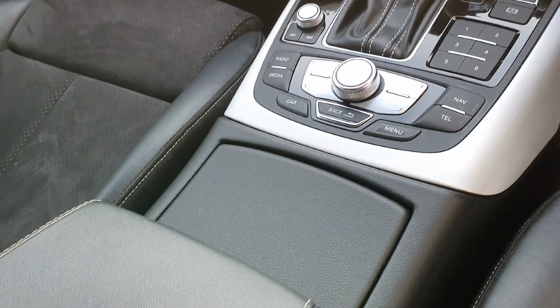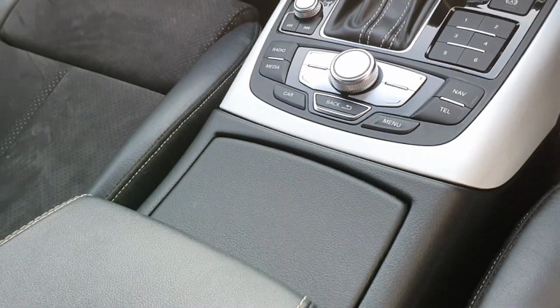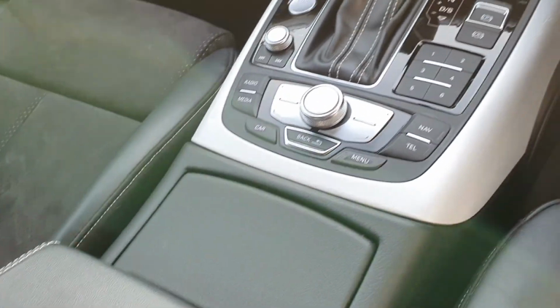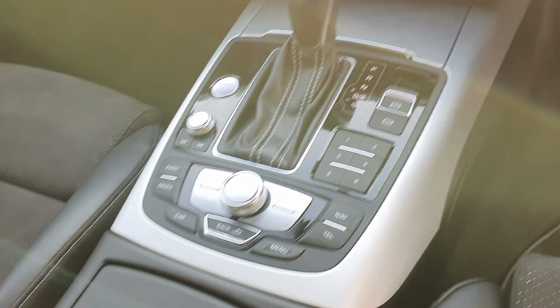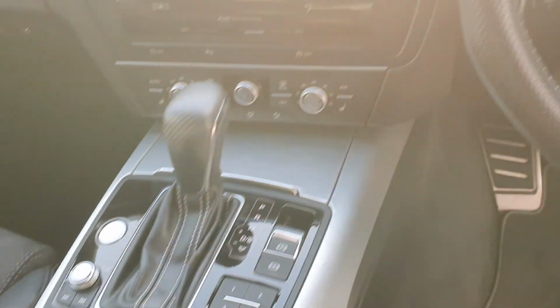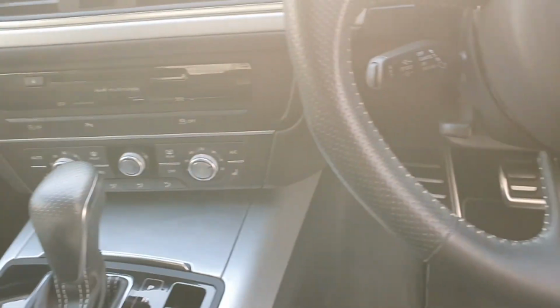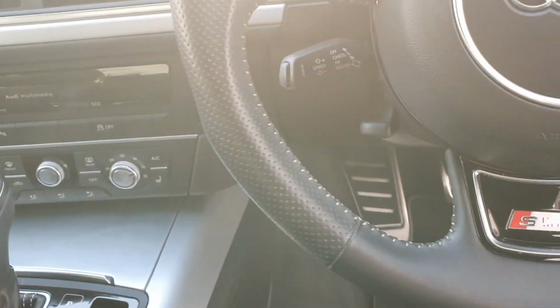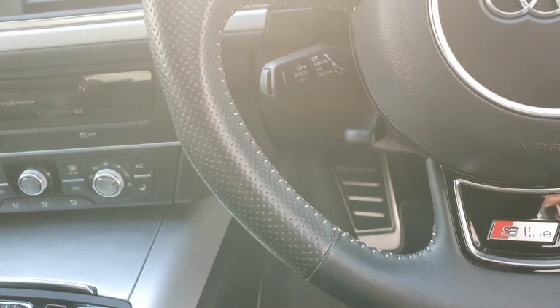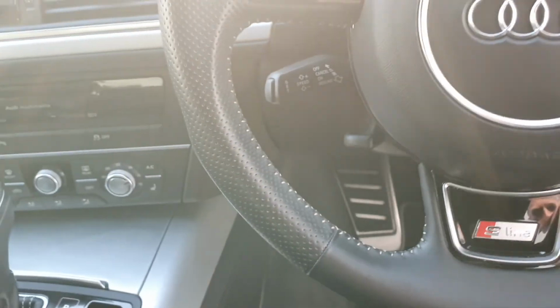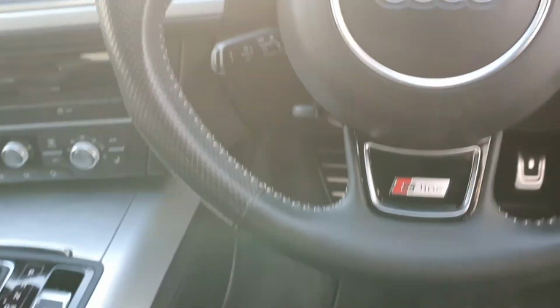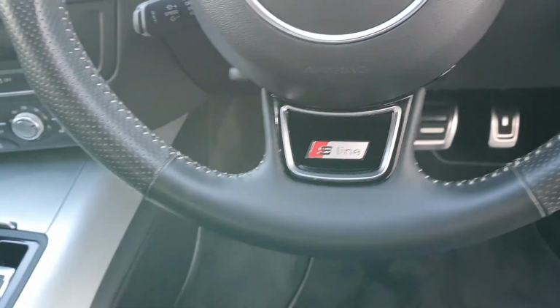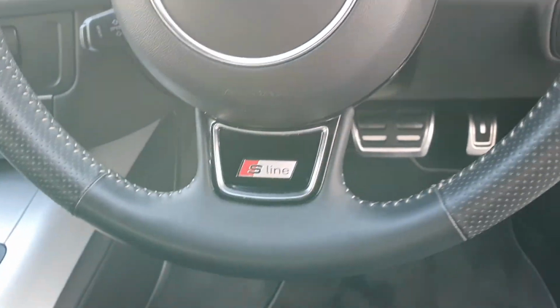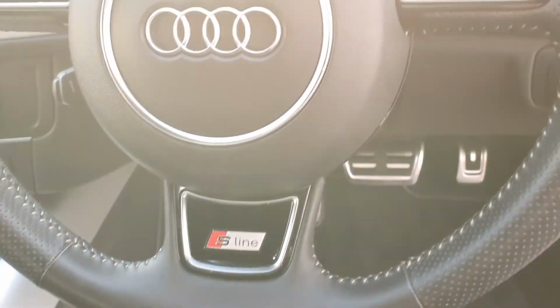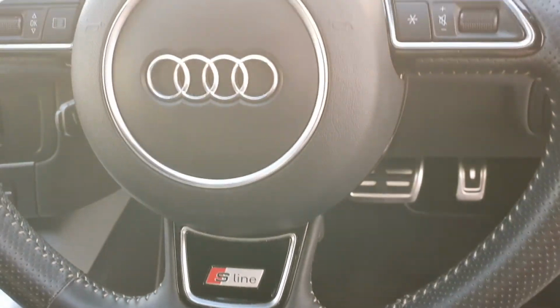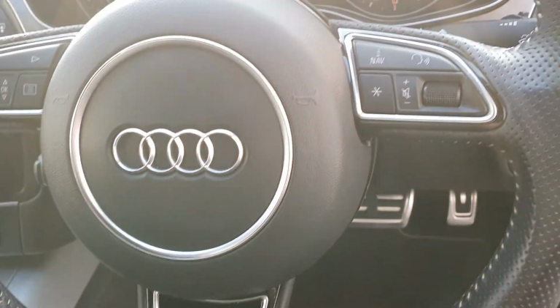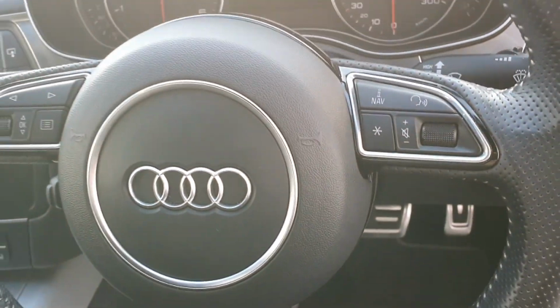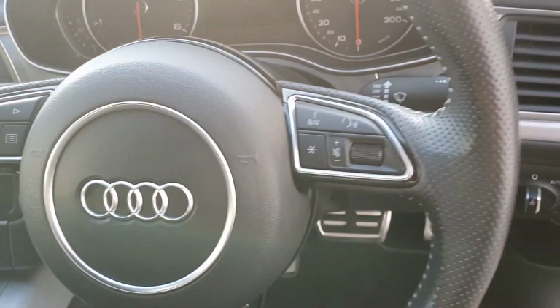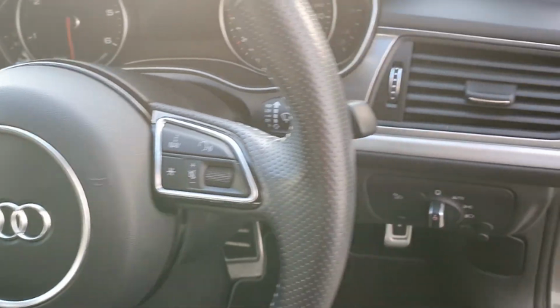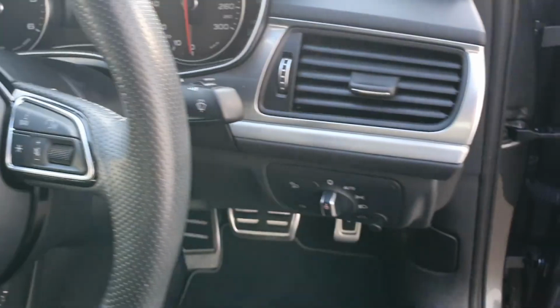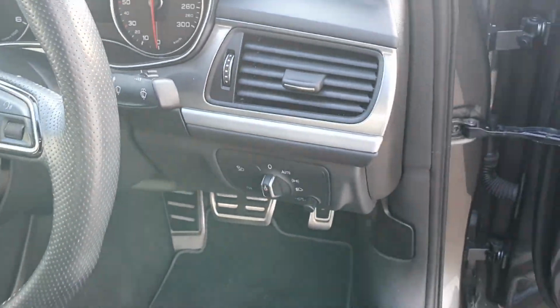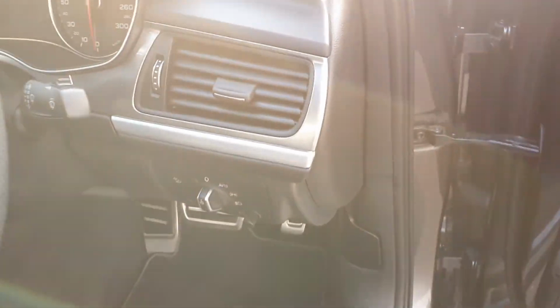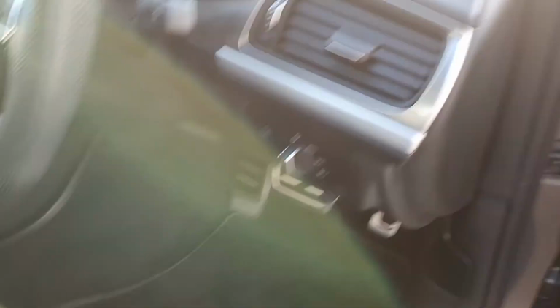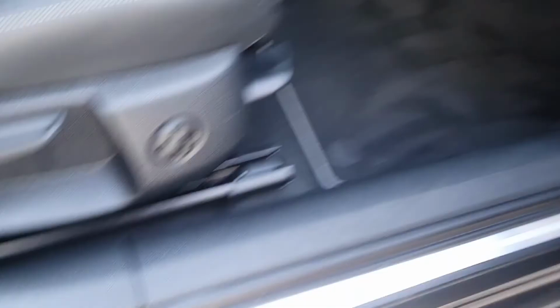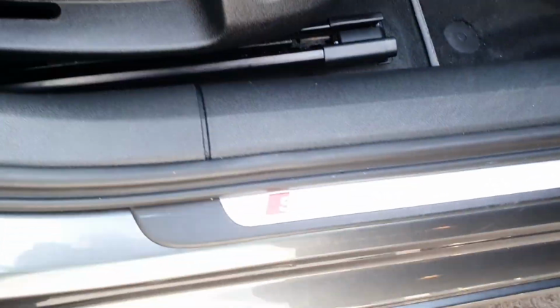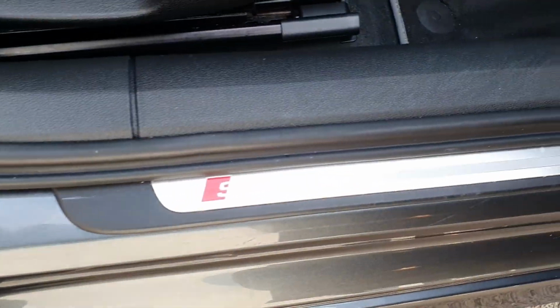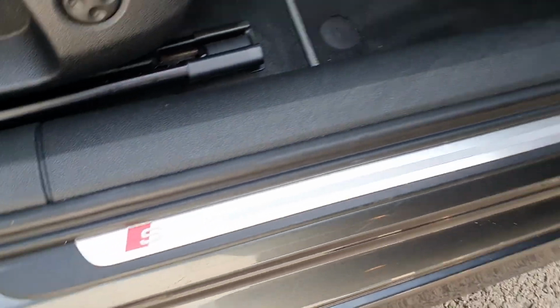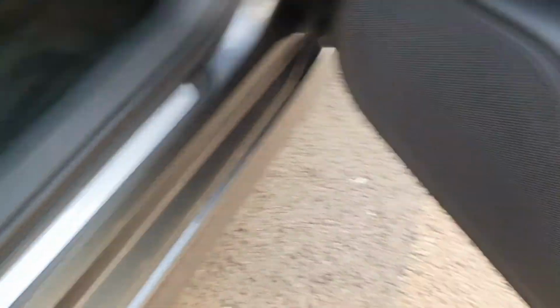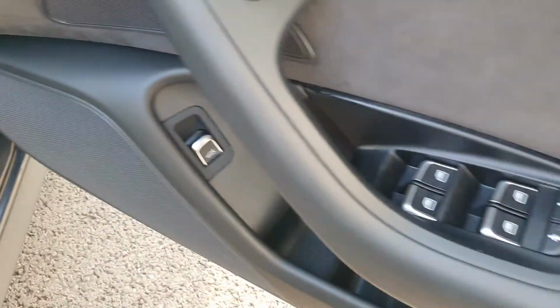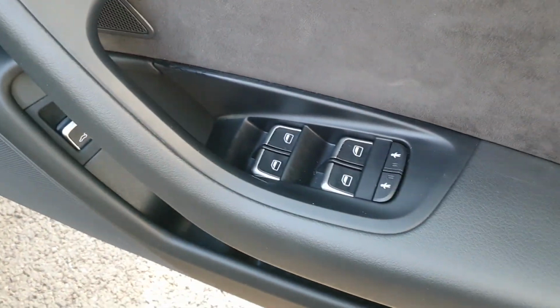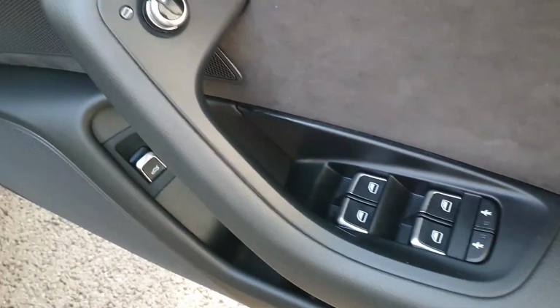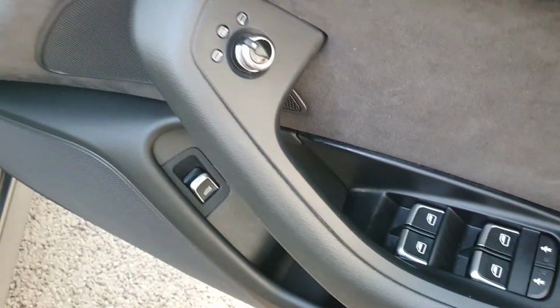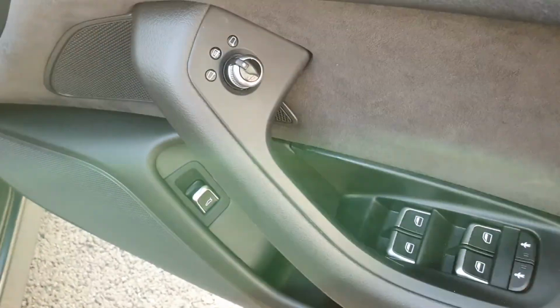The car comes equipped with drive select for different drive modes. Cruise control is standard. S-Line perforated multi-functioning steering wheel with voice command. We have auto lights, nice S-Line door sills, electric windows and electric heated mirrors.